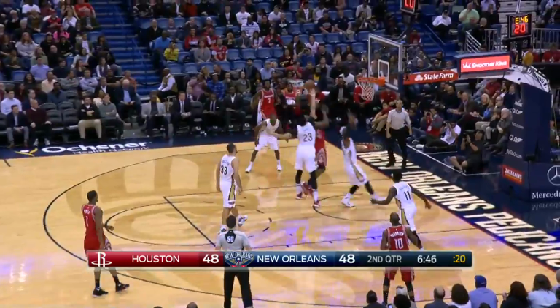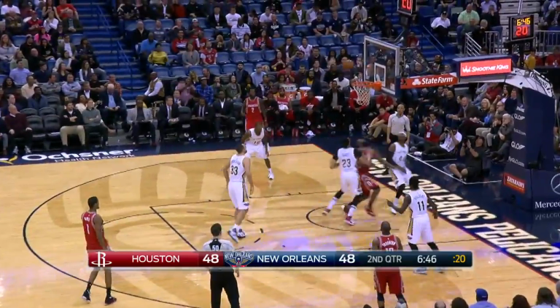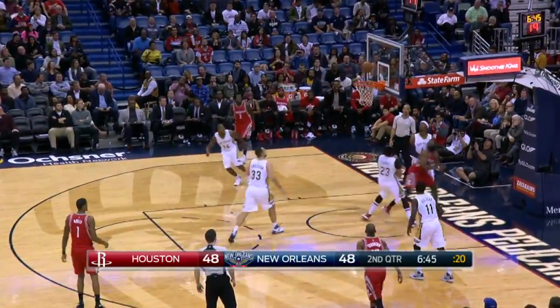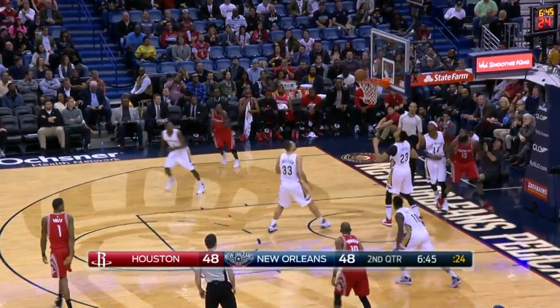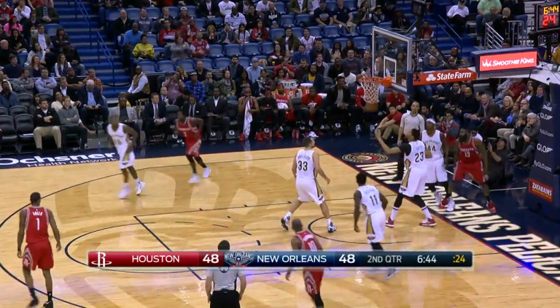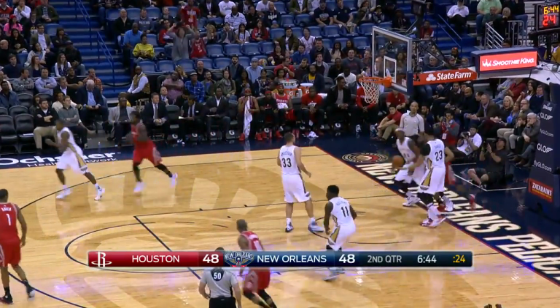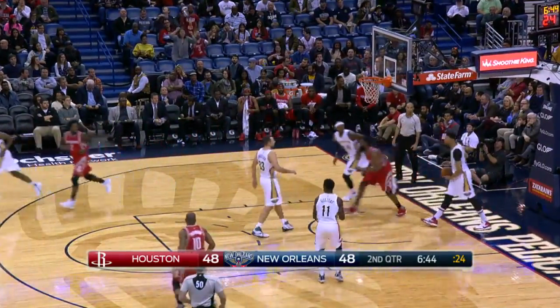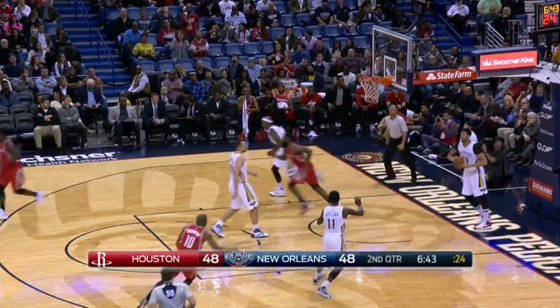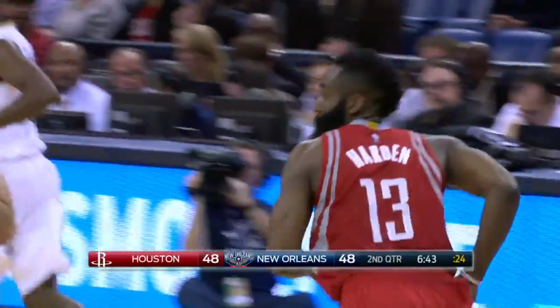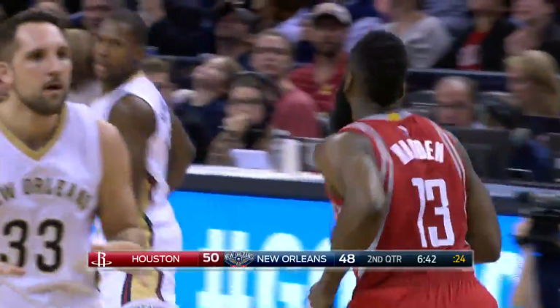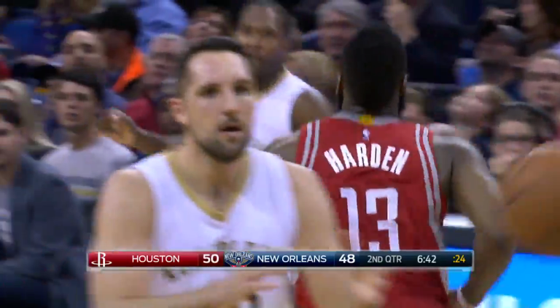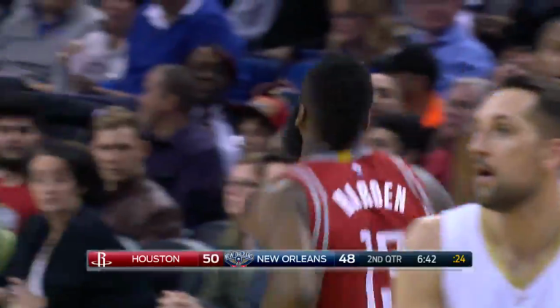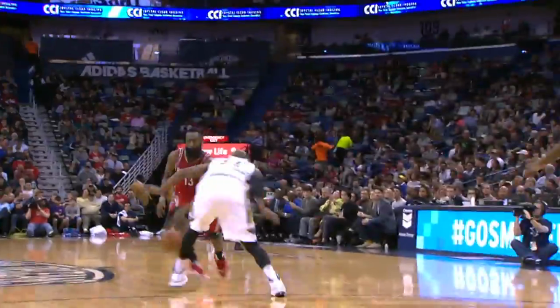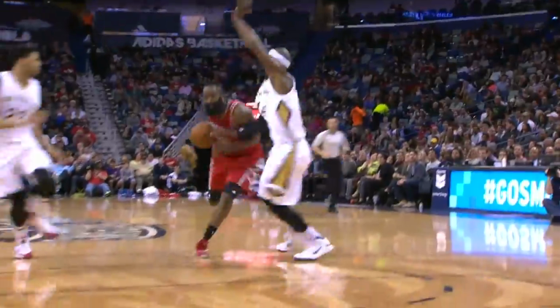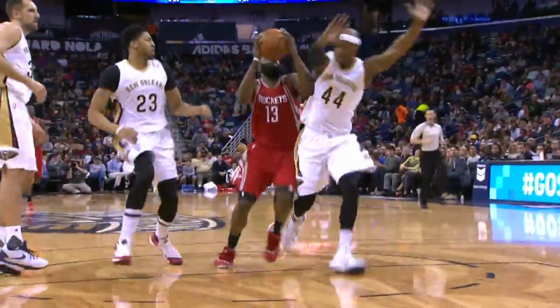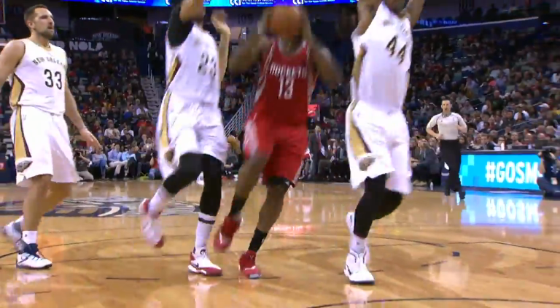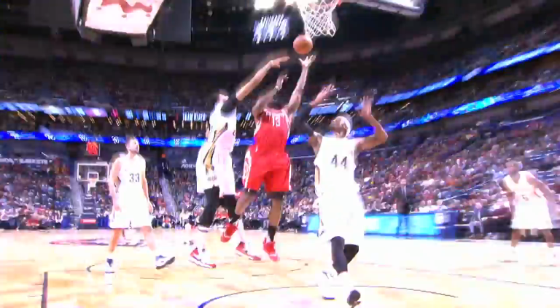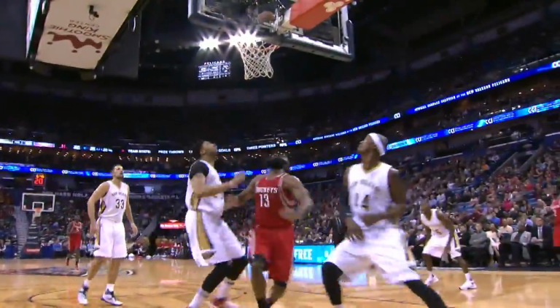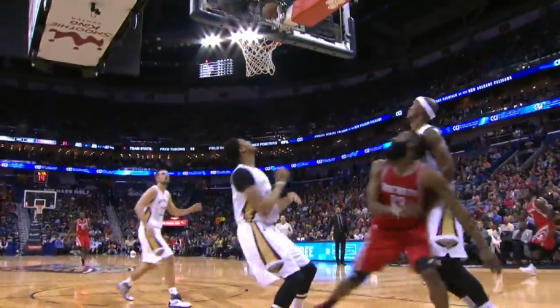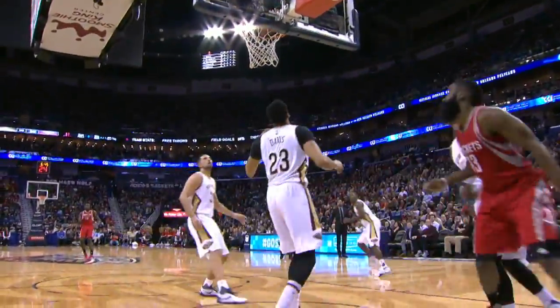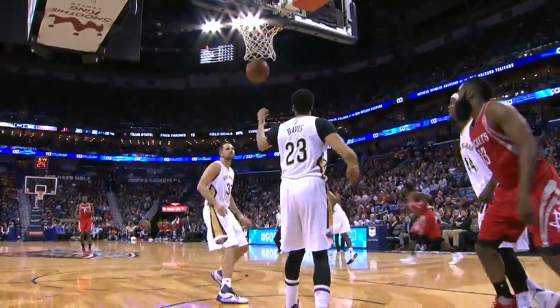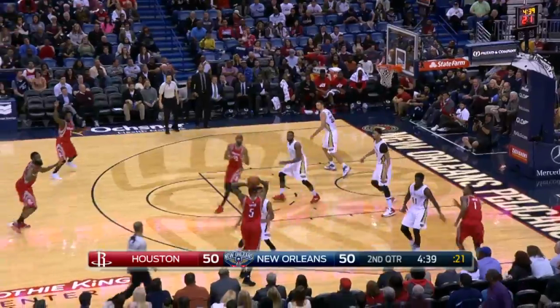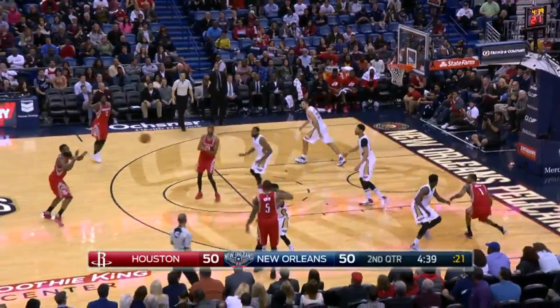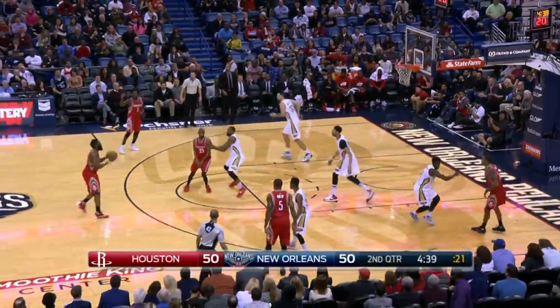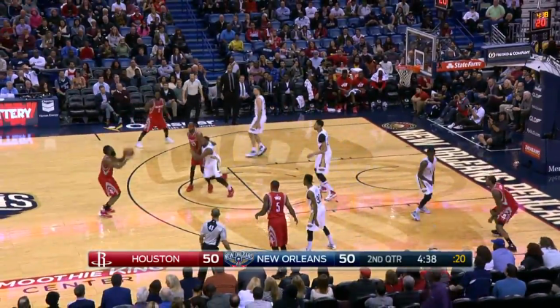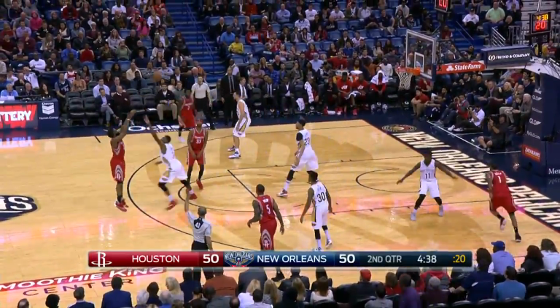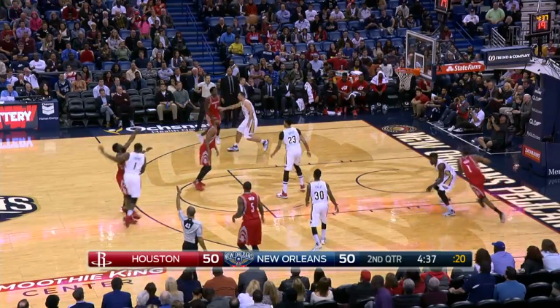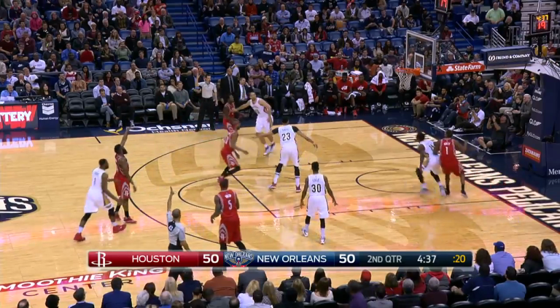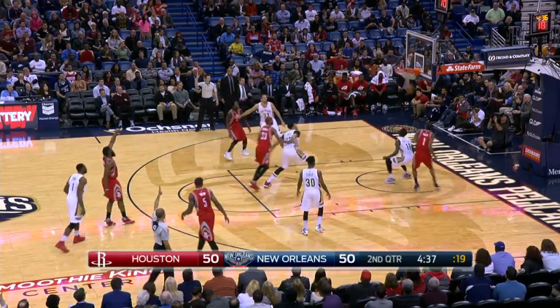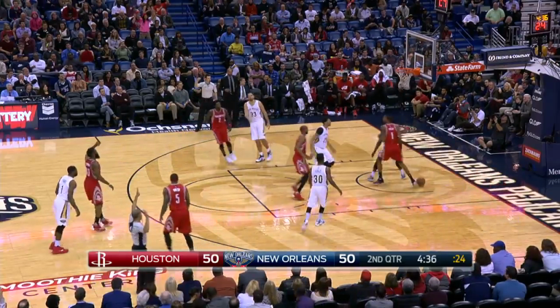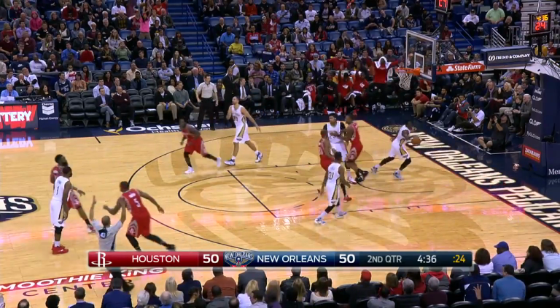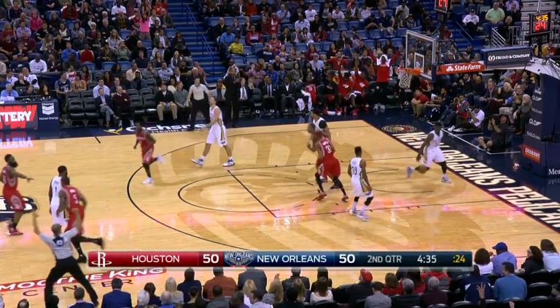Harden again, and he'll get the roll. That's quick after a make — way too fast. Houston by two. That's just ball watching. Harden, and that really burns.